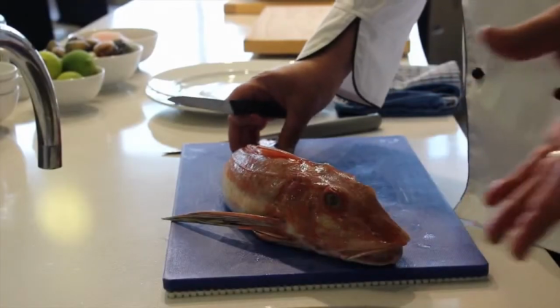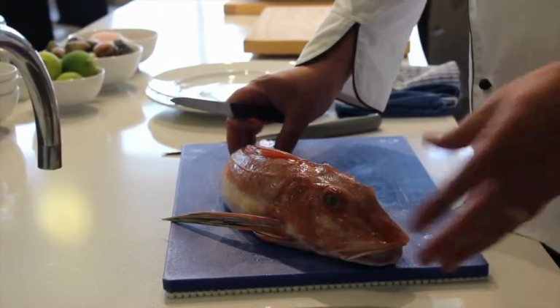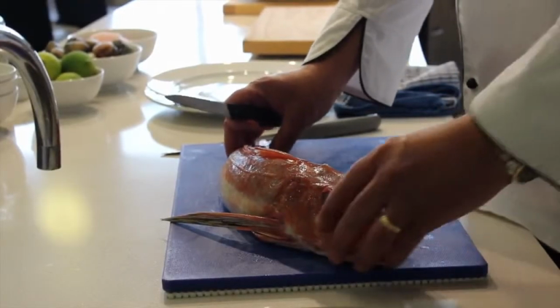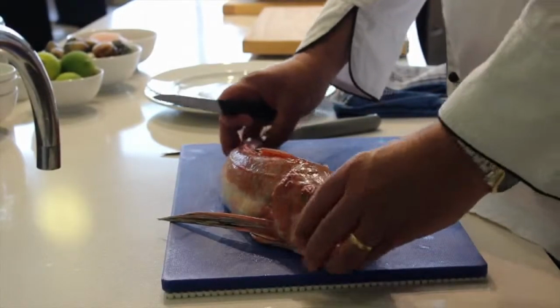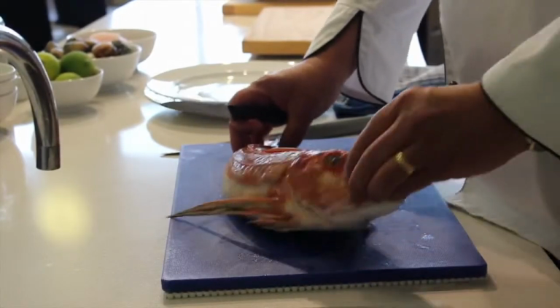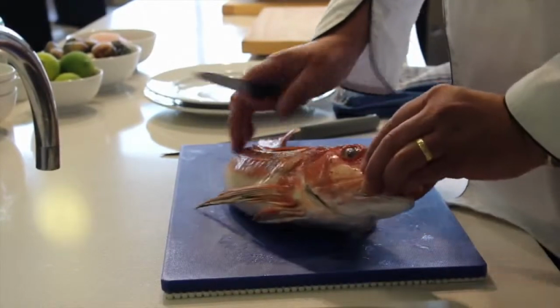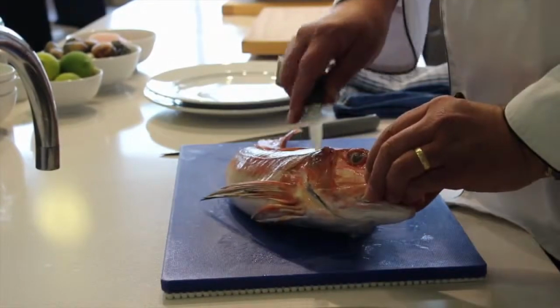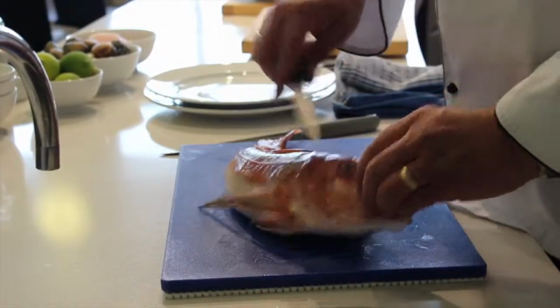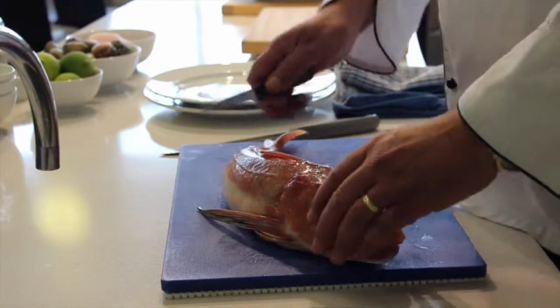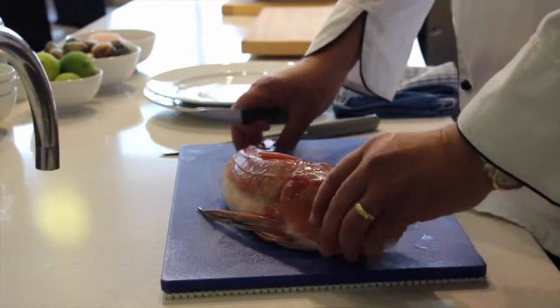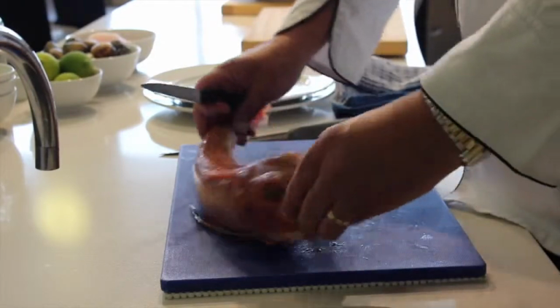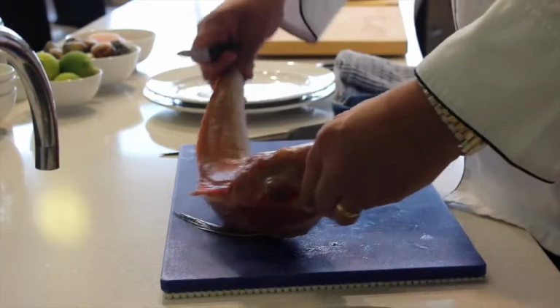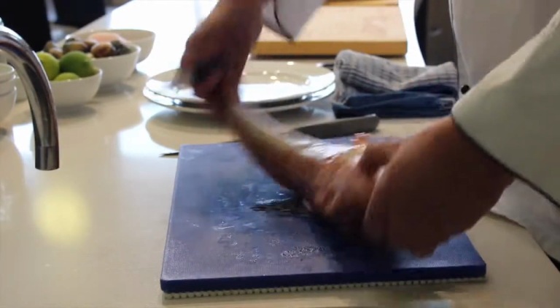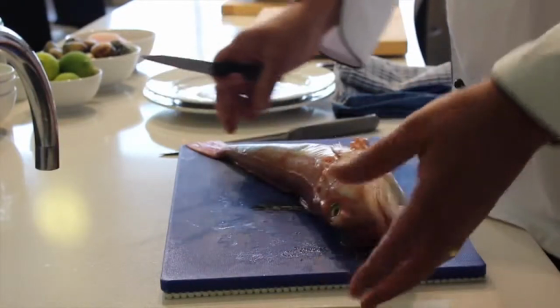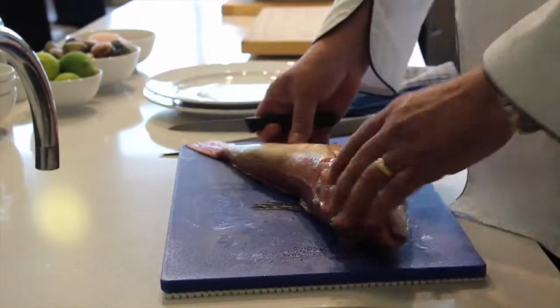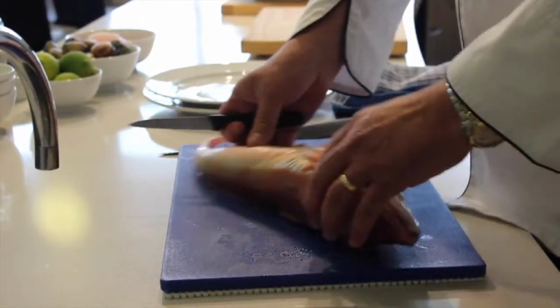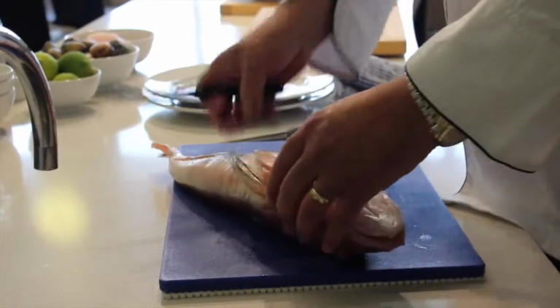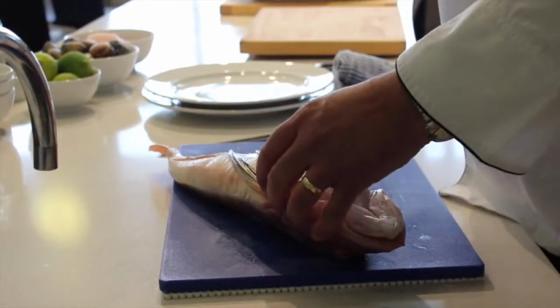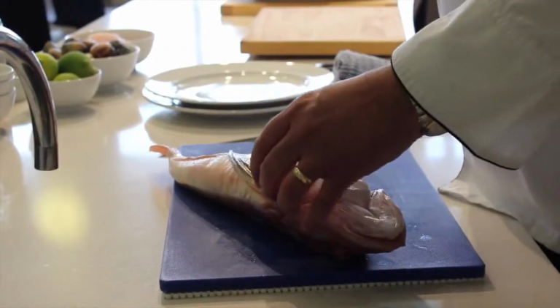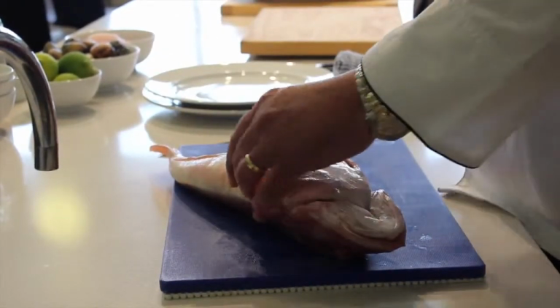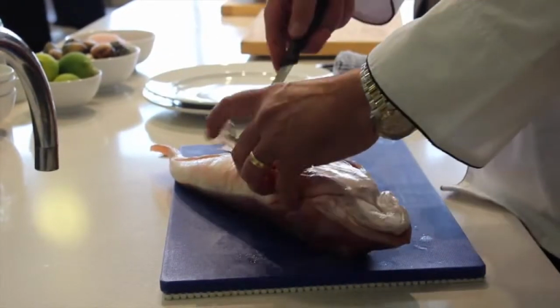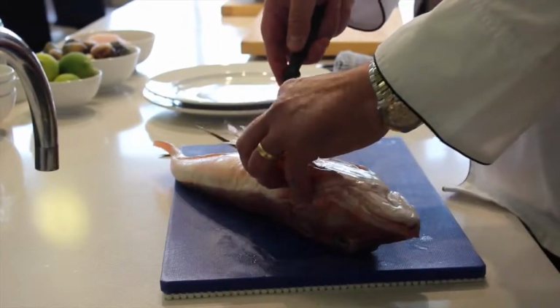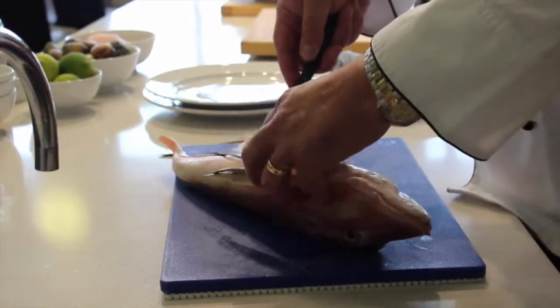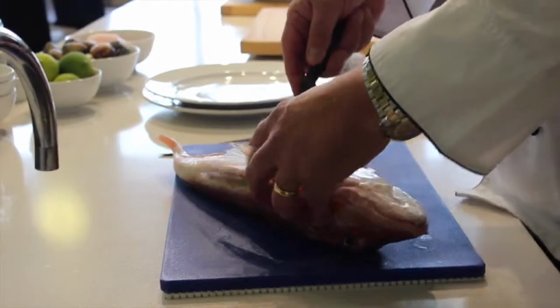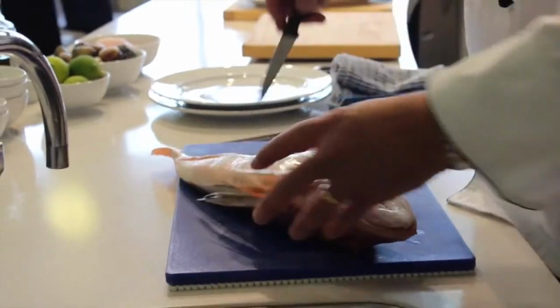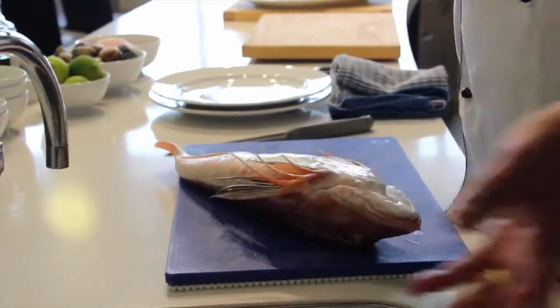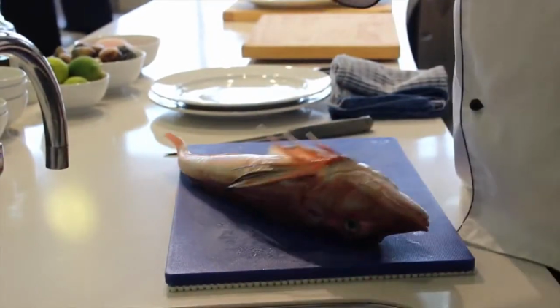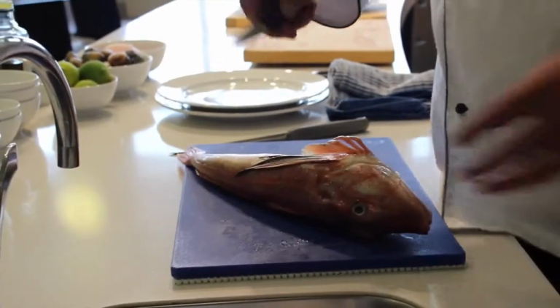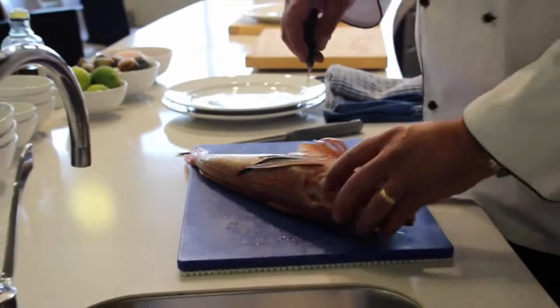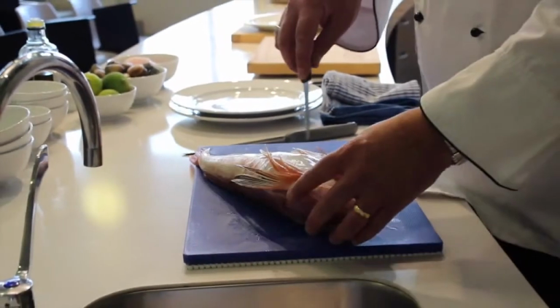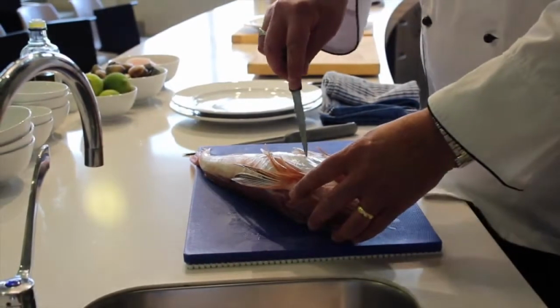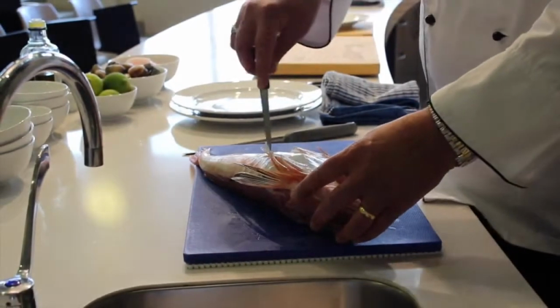The first thing you need to do is make sure your fish is nice and healthy — nice clear eyes, etc. It's still got its stomach in it, so what we need to do is trim down through the belly.